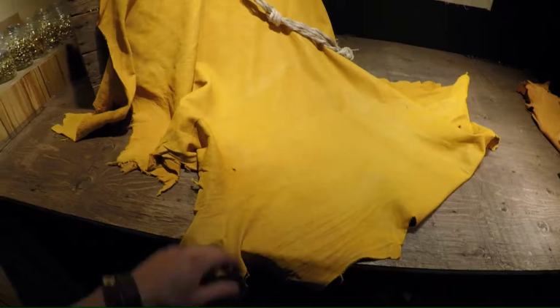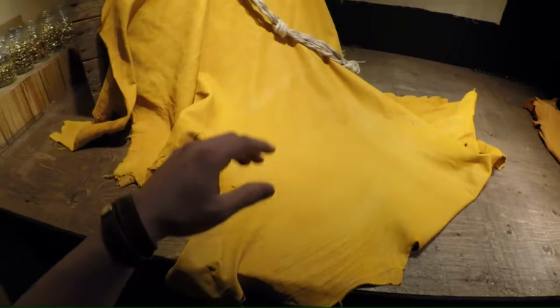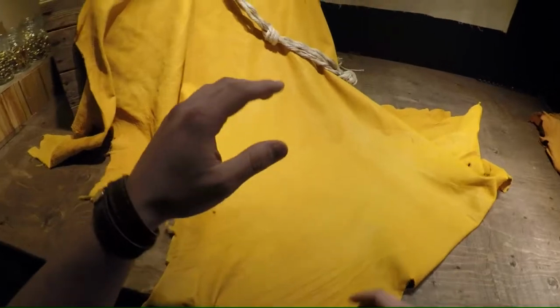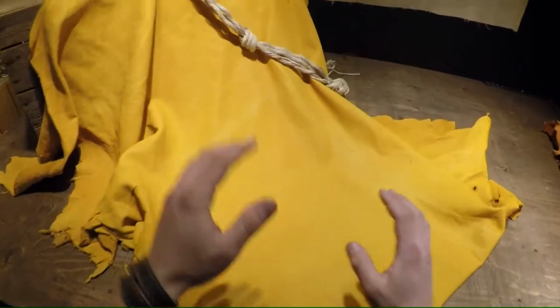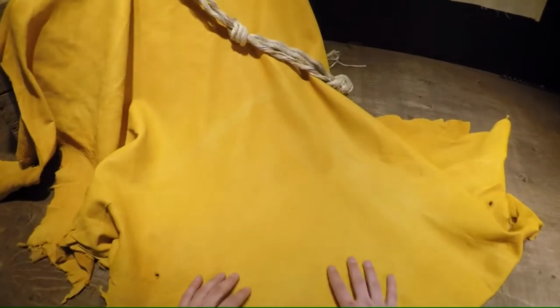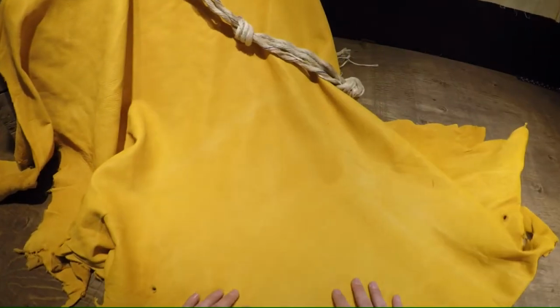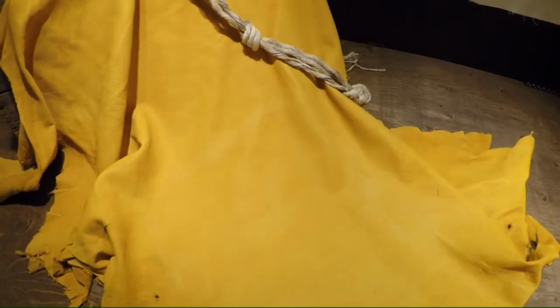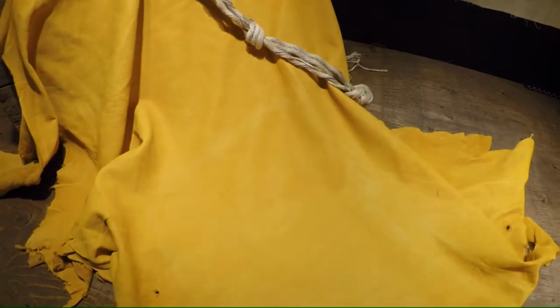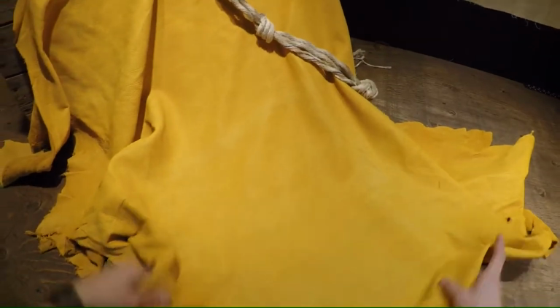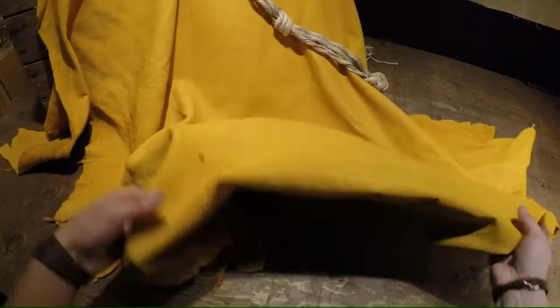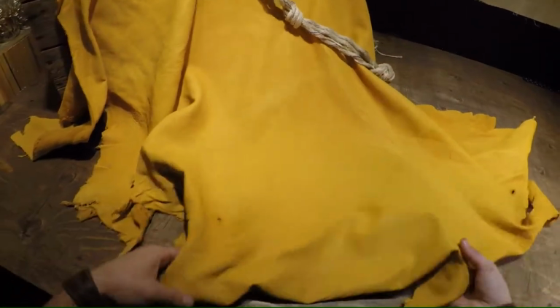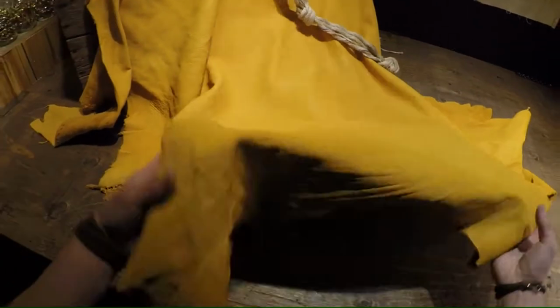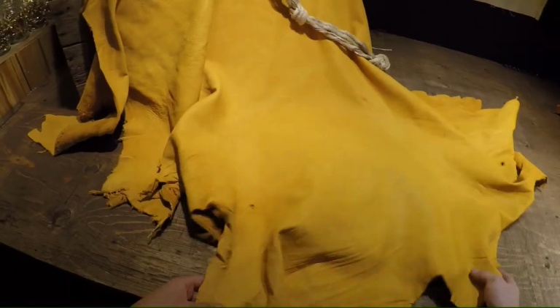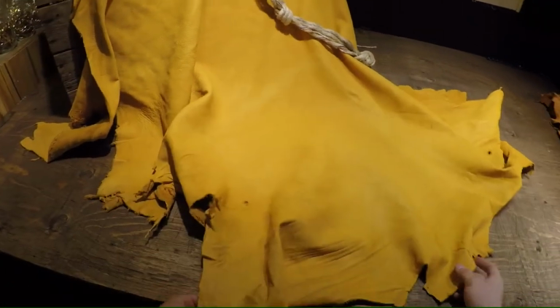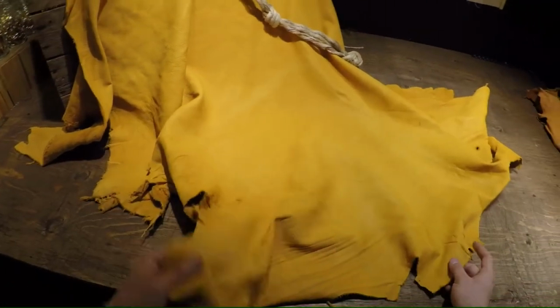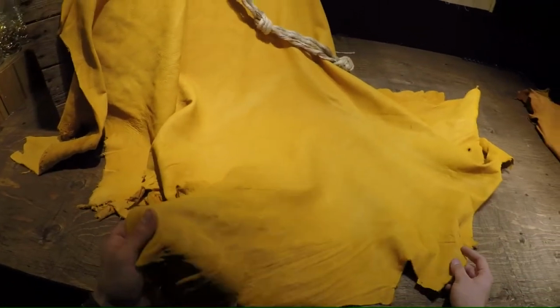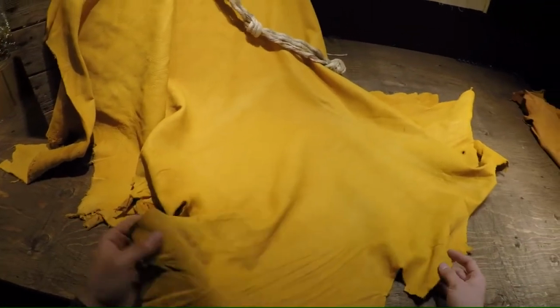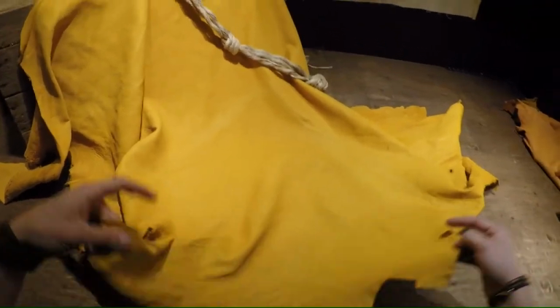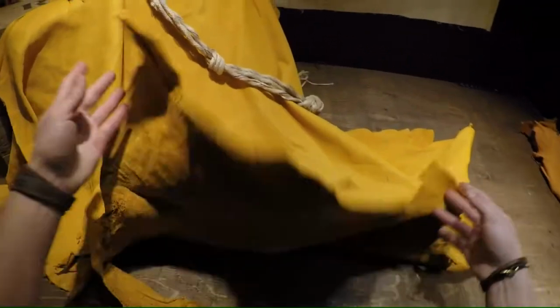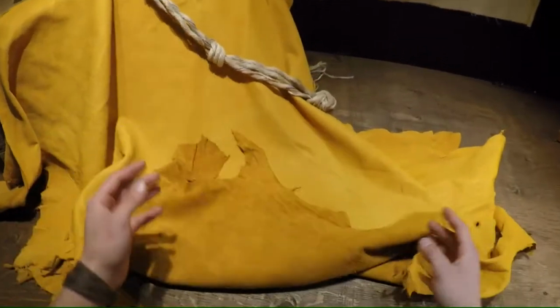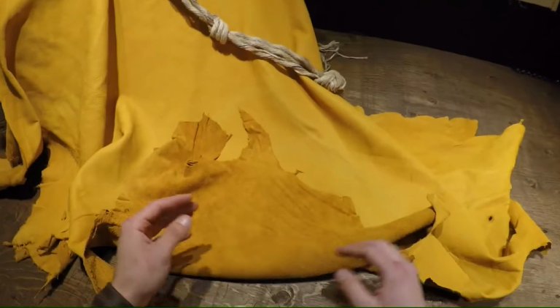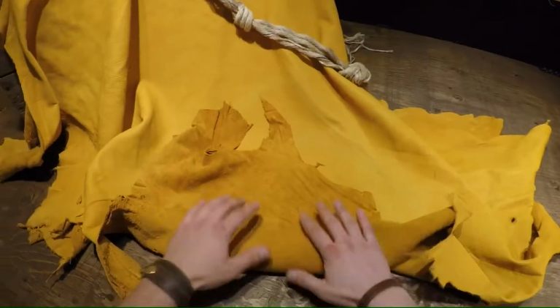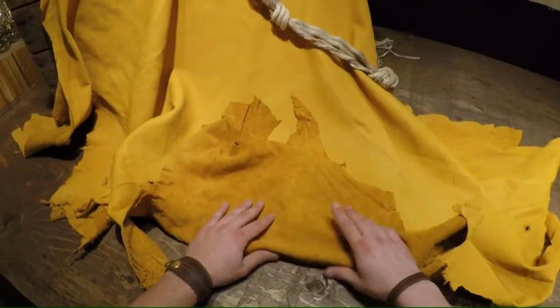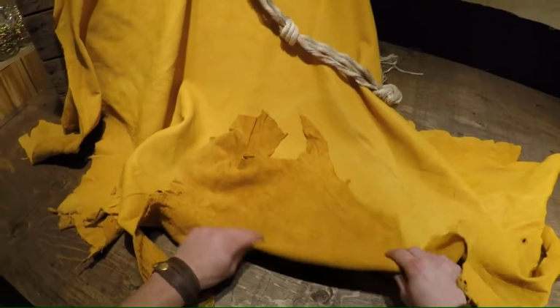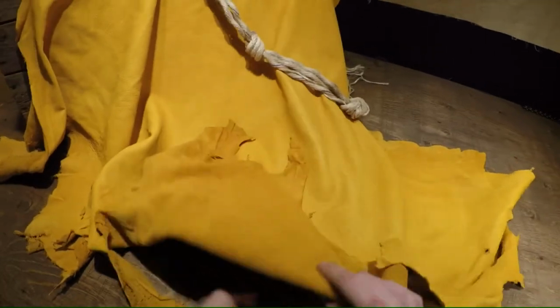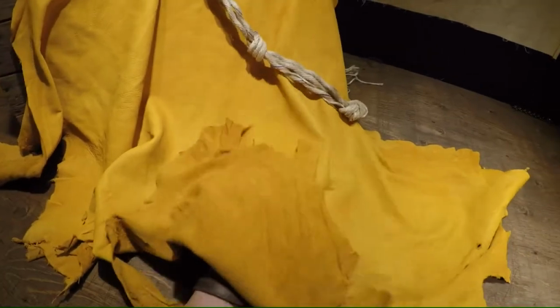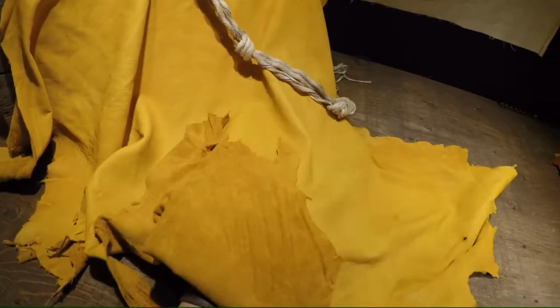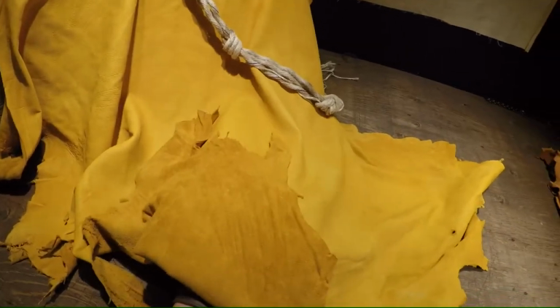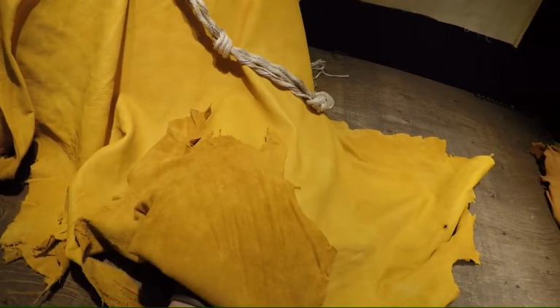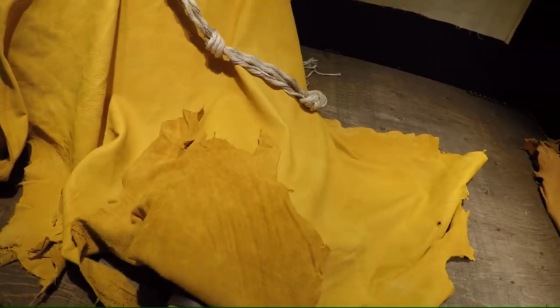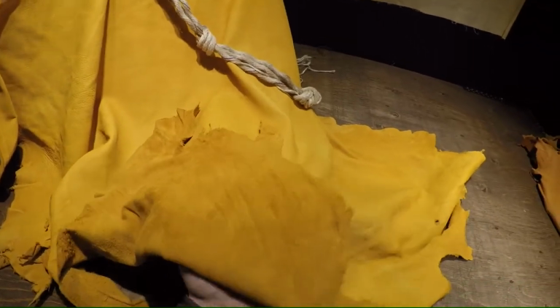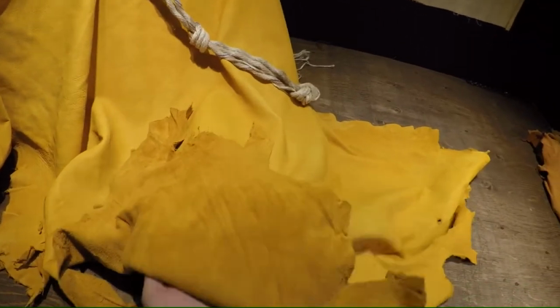Hey everyone, got an exciting hide today. This is a Golden Elk hide. It's a 3 to 4 ounce, and we've actually been asked by a lot of you to bring this kind of stuff in.